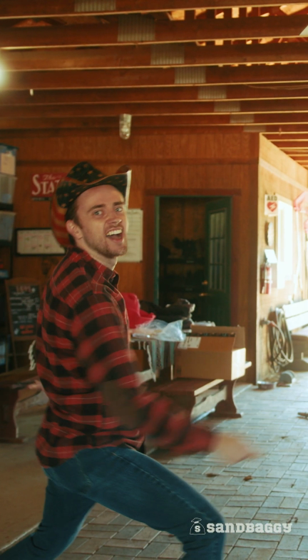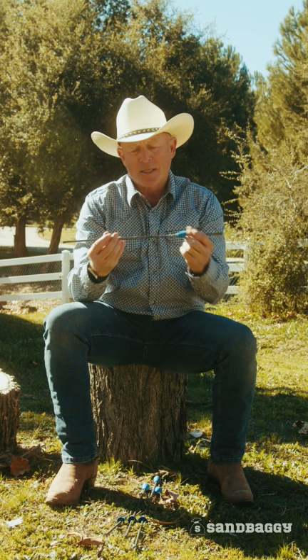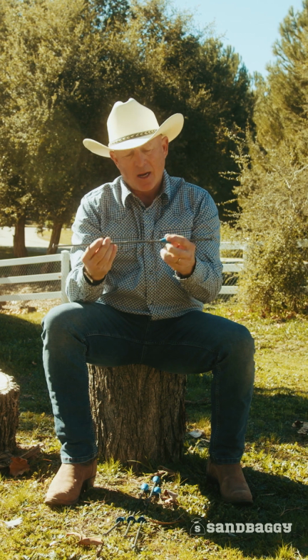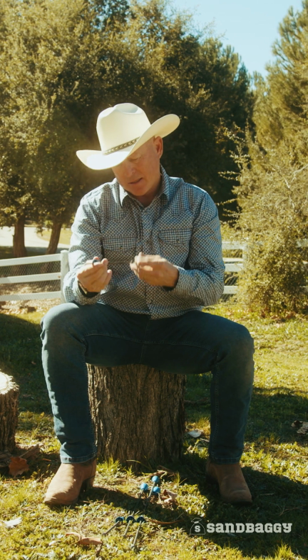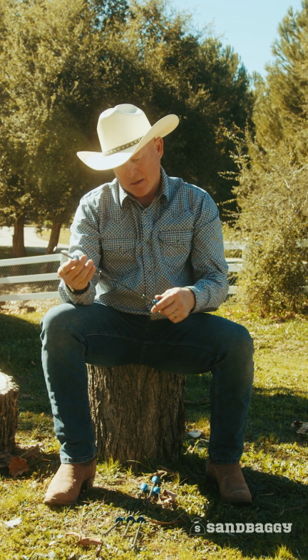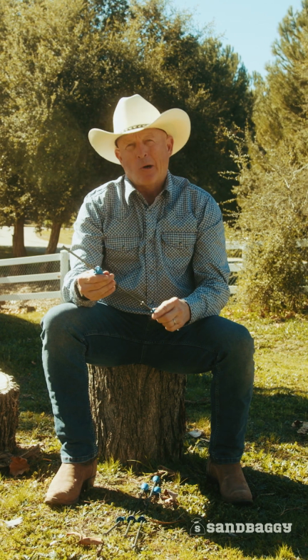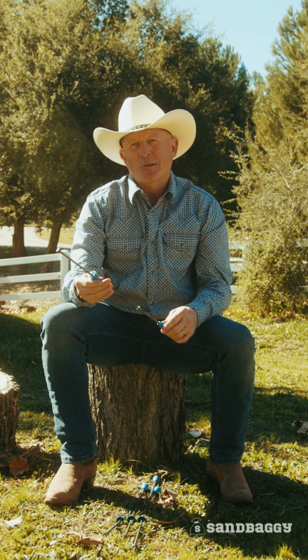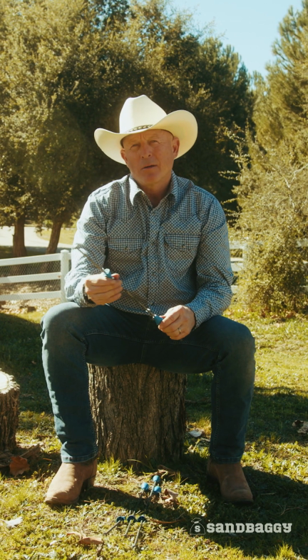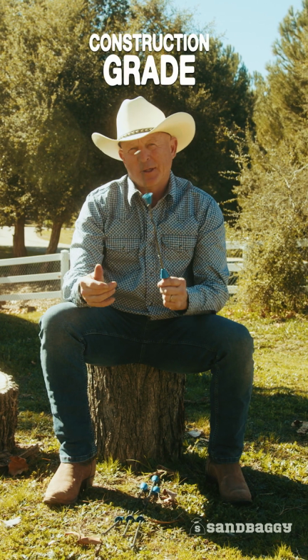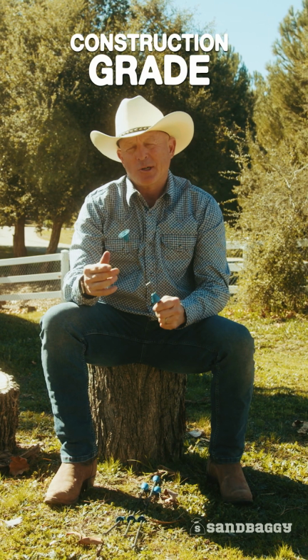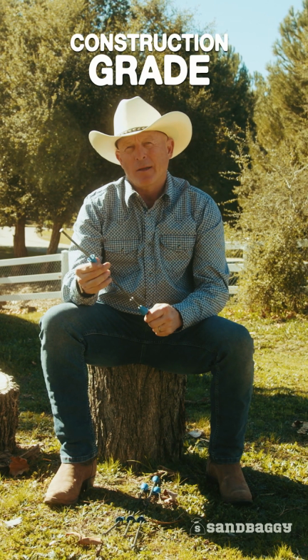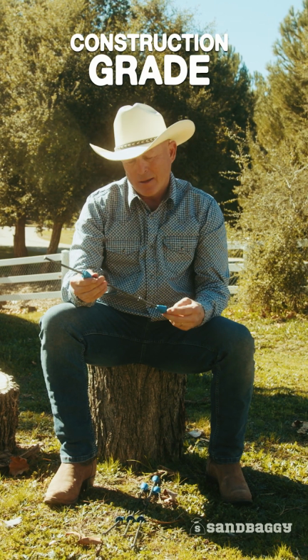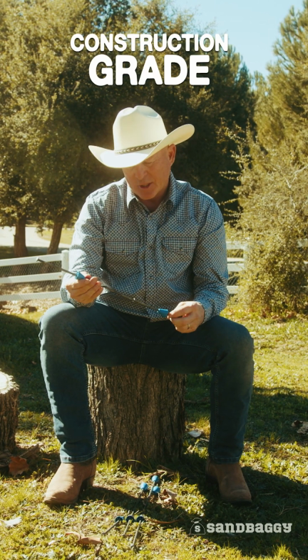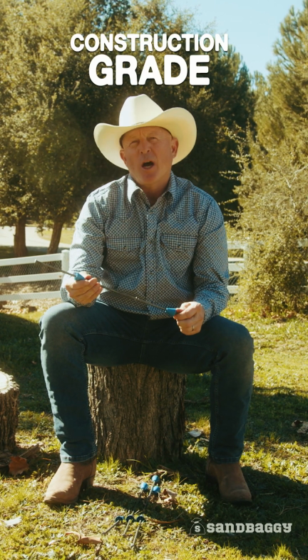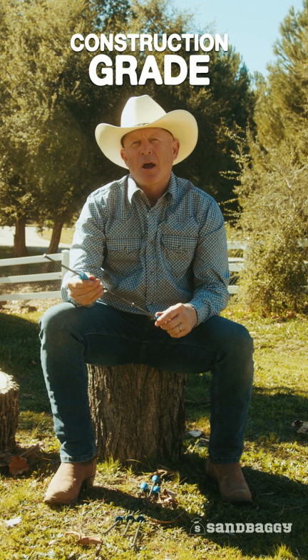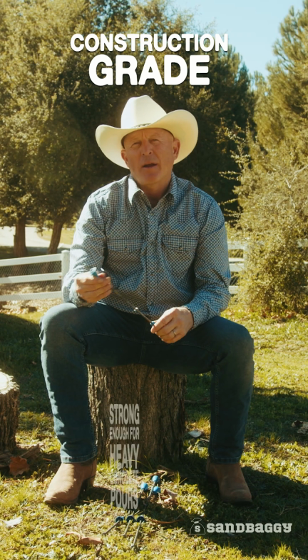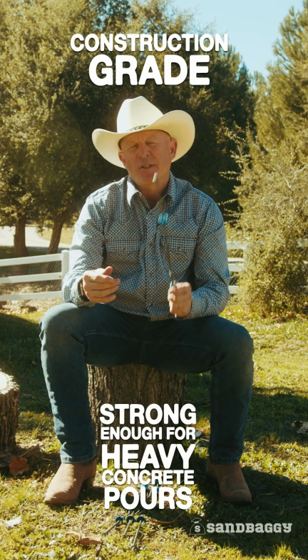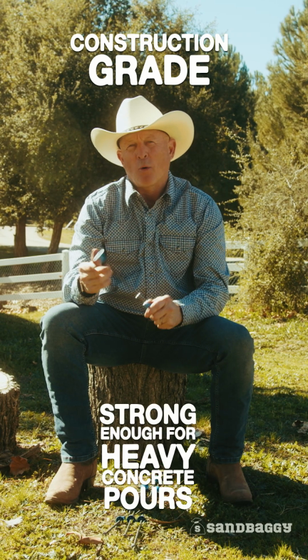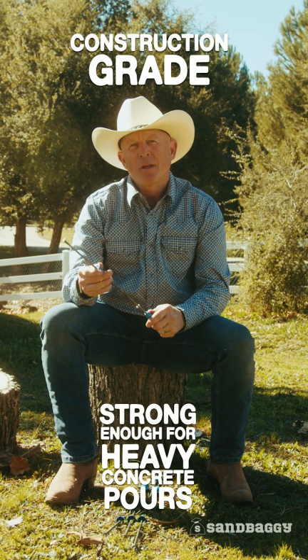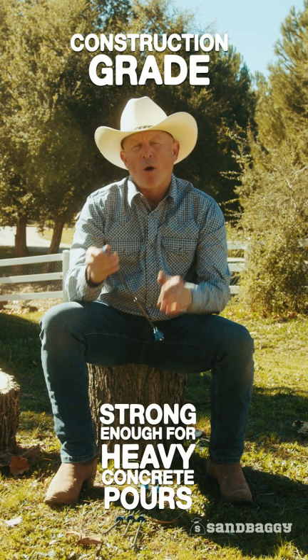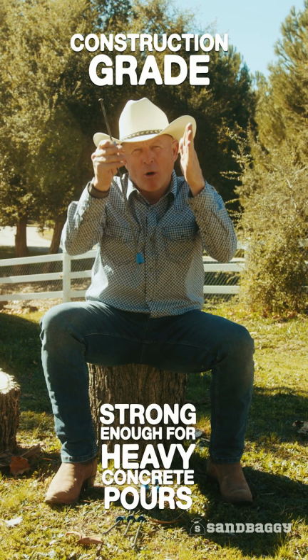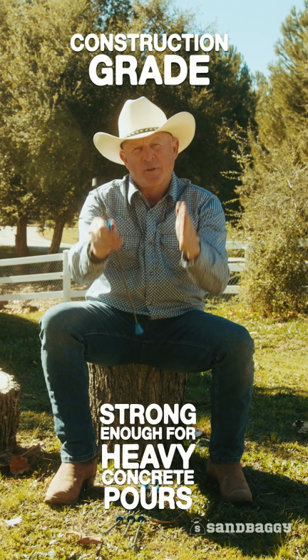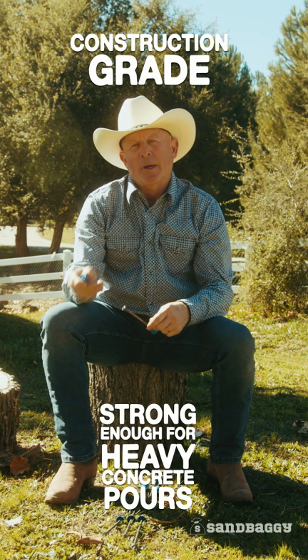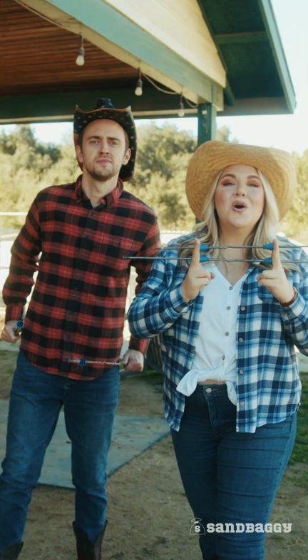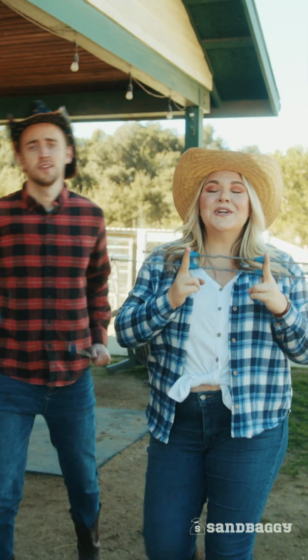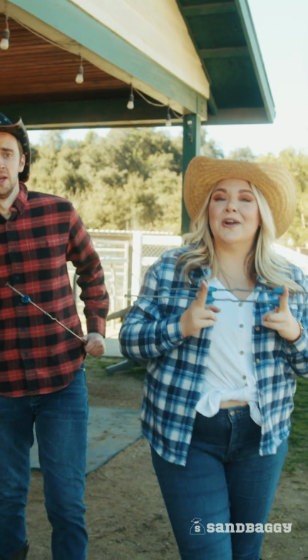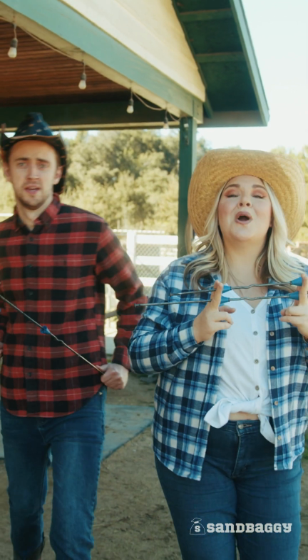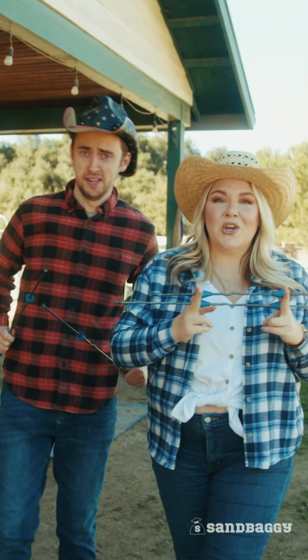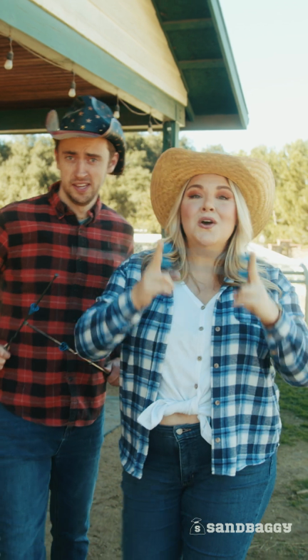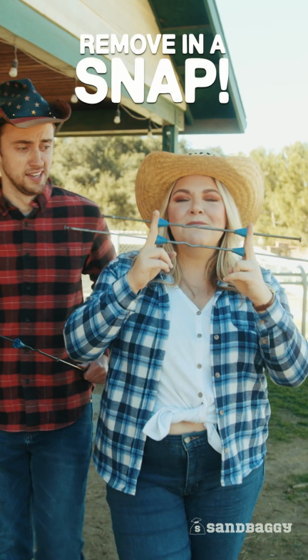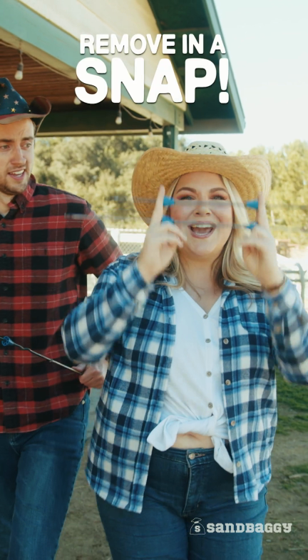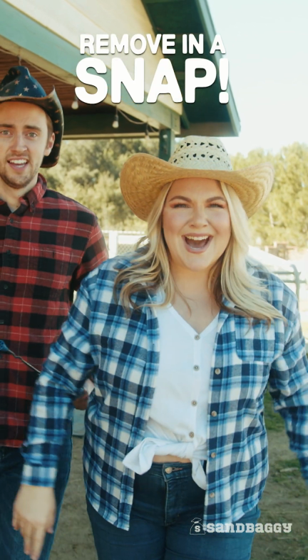These snap ties are remarkably strong. They're construction grade and I've used them over a hundred times on heavy cement pours, keeping all the walls perfectly straight. Once your concrete has properly cured, remove these in a snap.